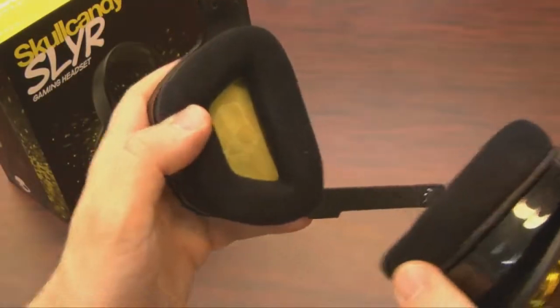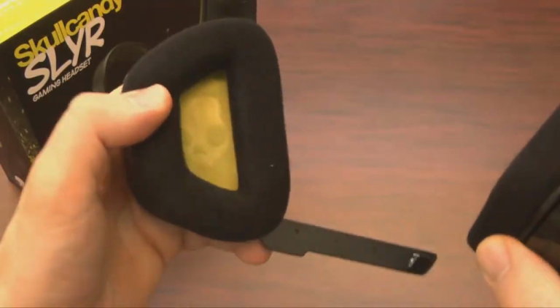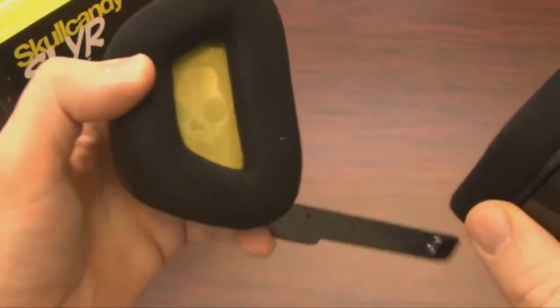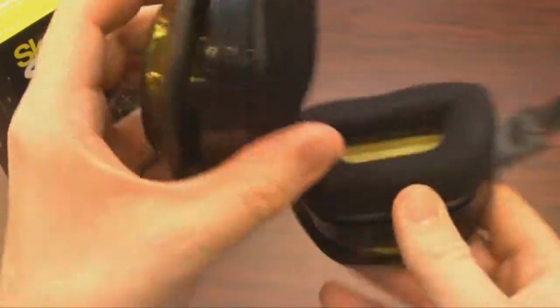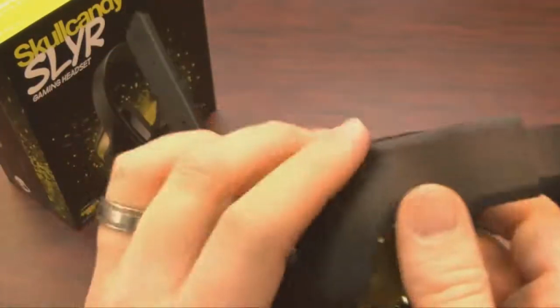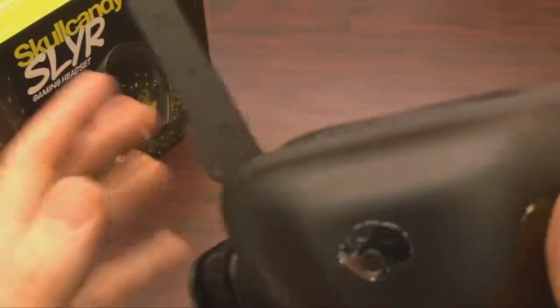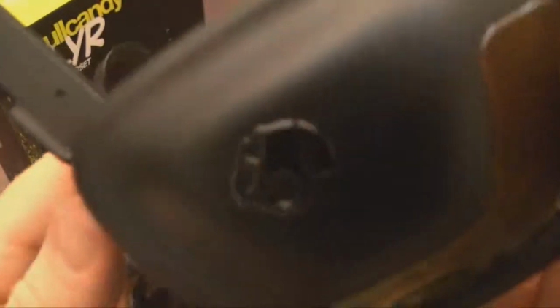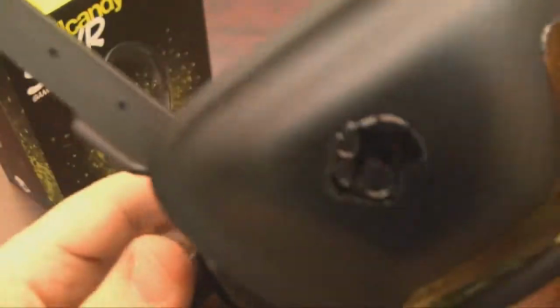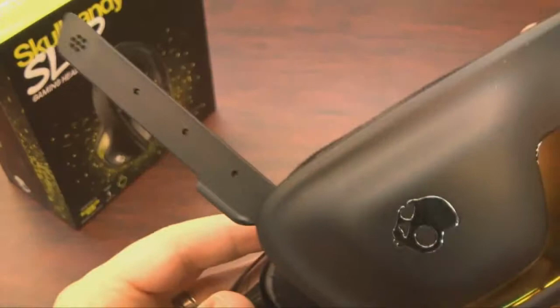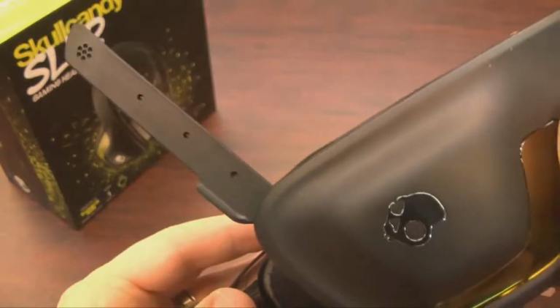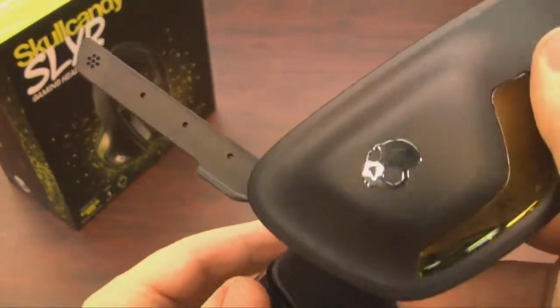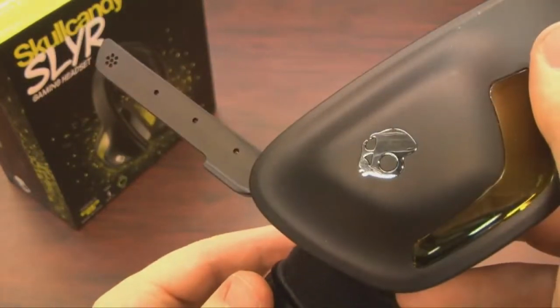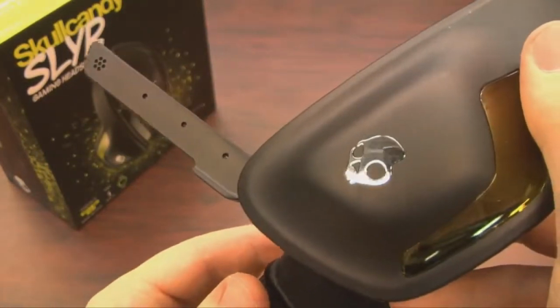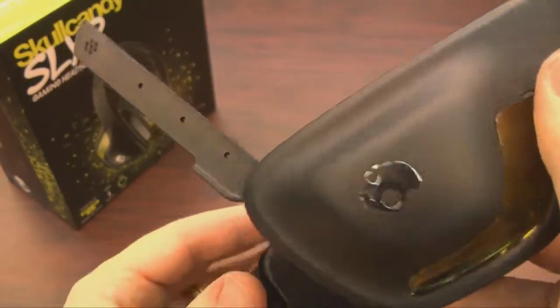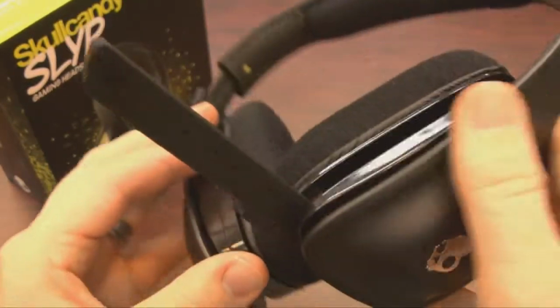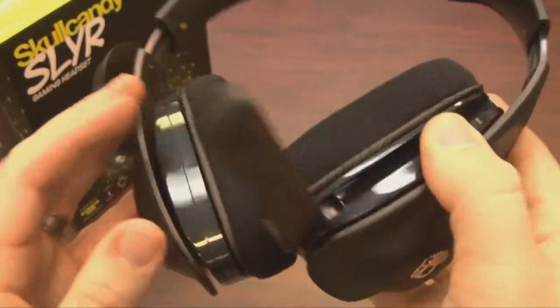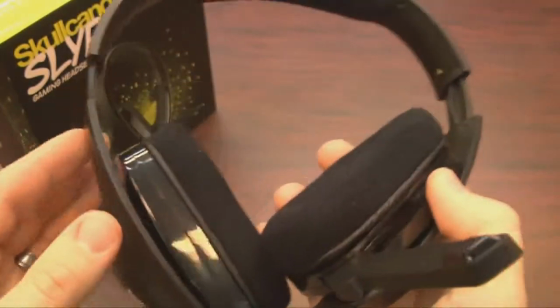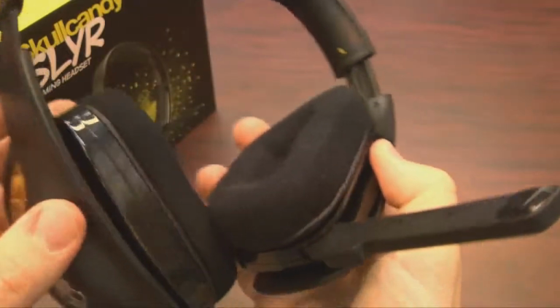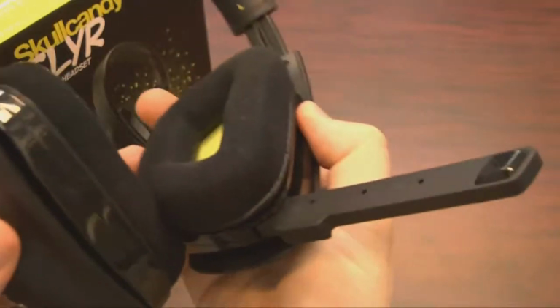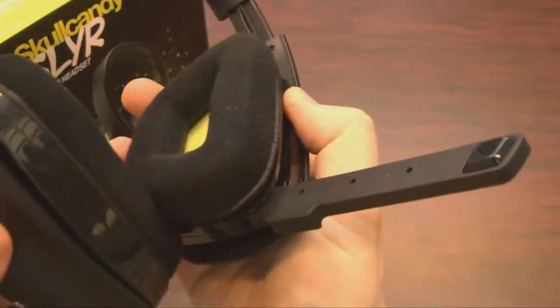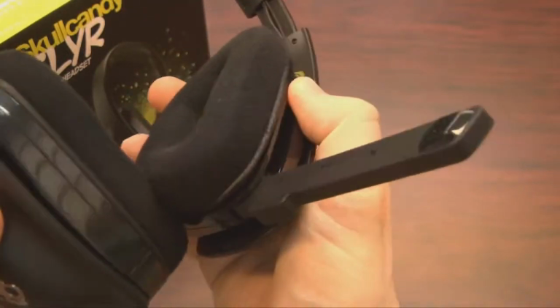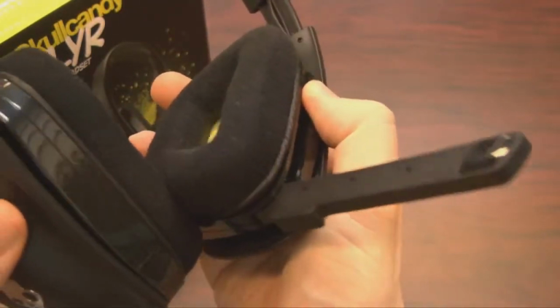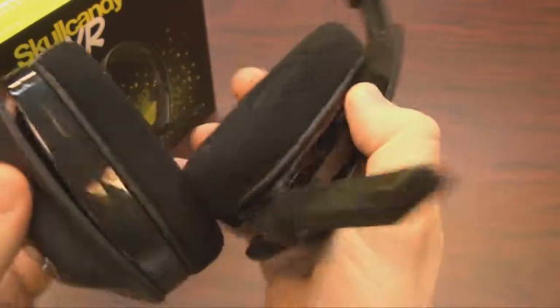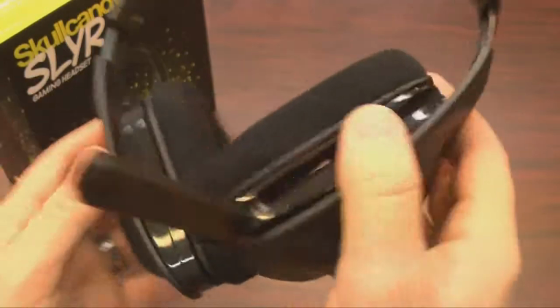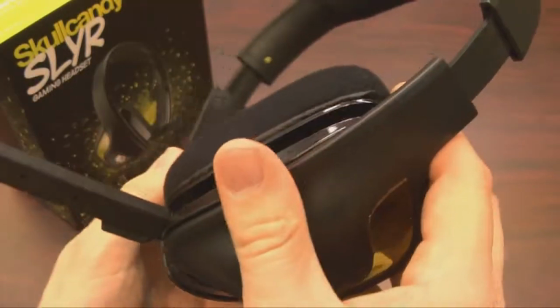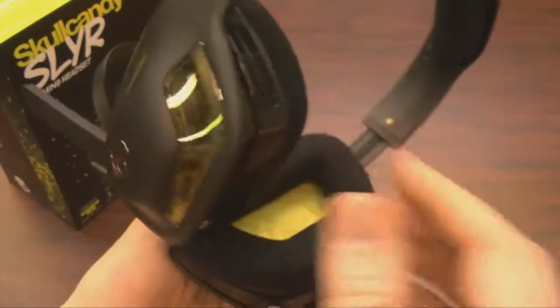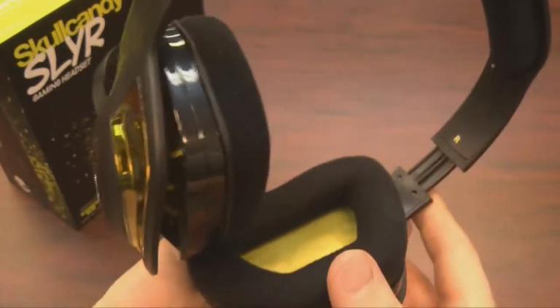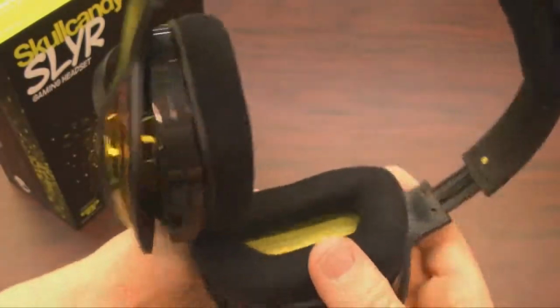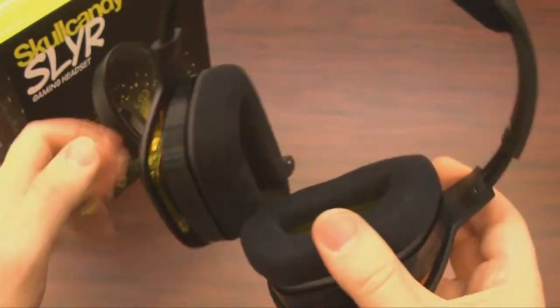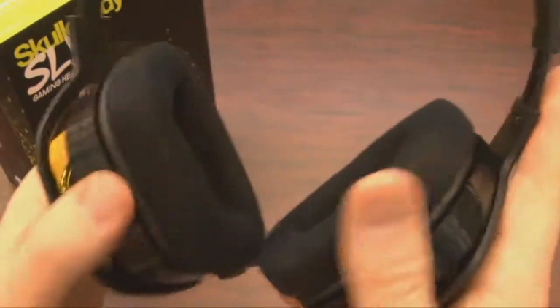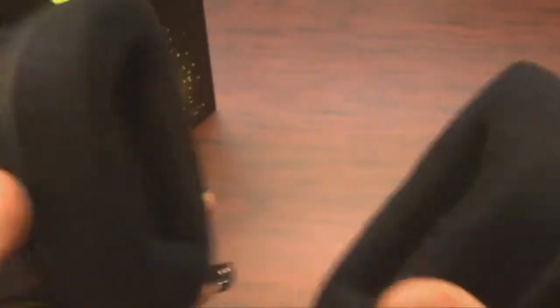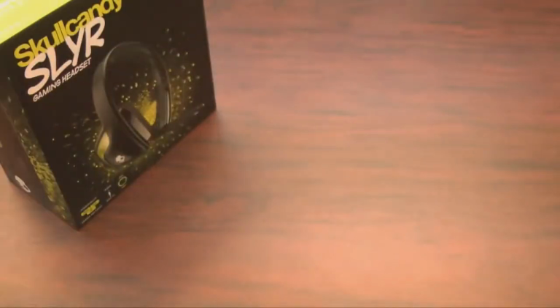I would not recommend these for music made with real instruments. For that, you'd go Sennheiser with an external amplifier, but that'll cost more and doesn't have a cool fold-out microphone. And Sennheisers don't have neat skulls on the side of them unless you draw them on there with a Sharpie.